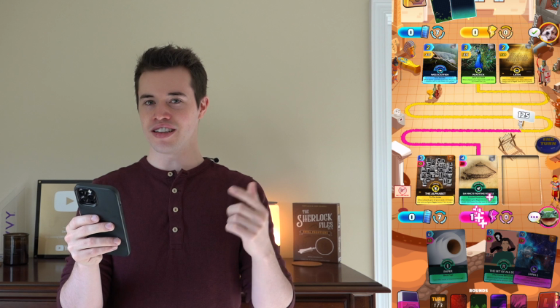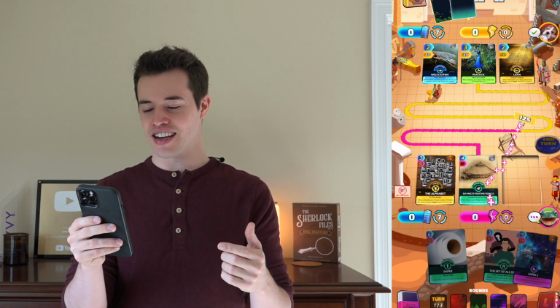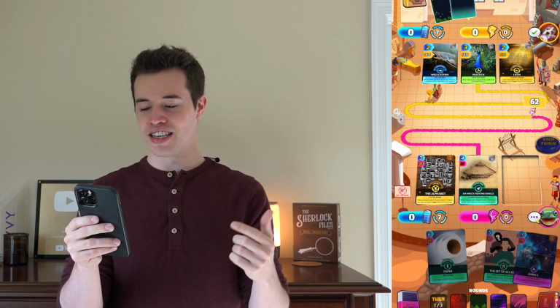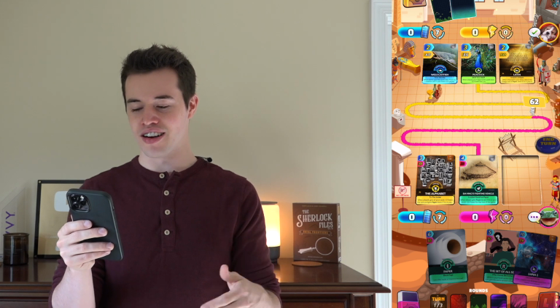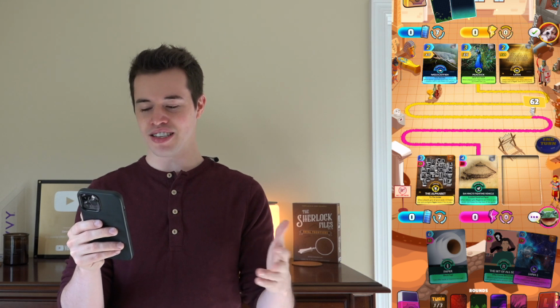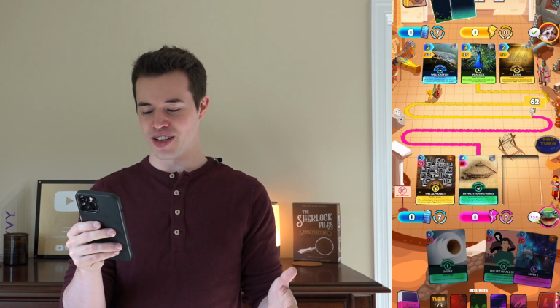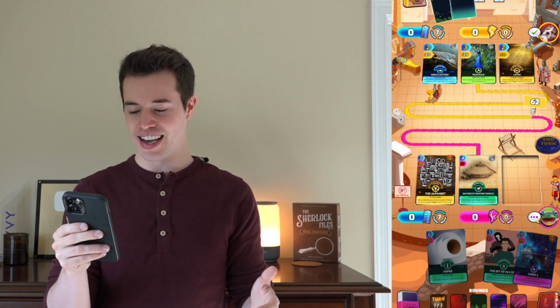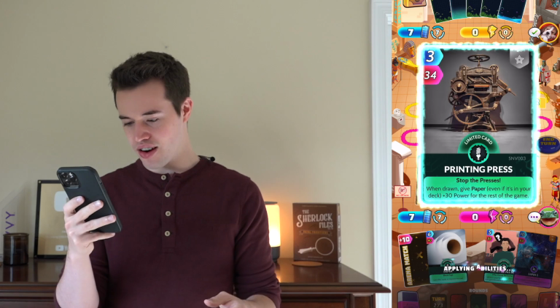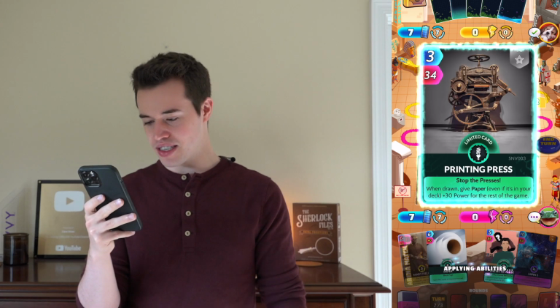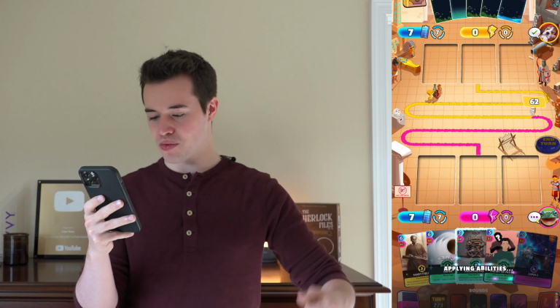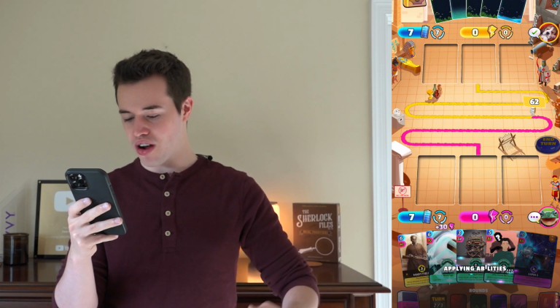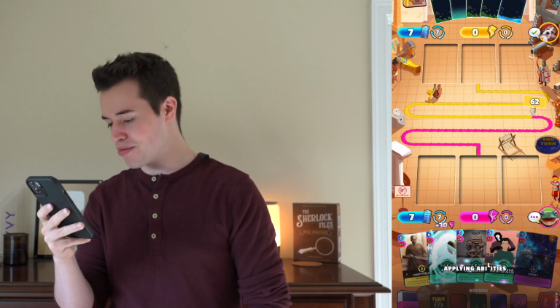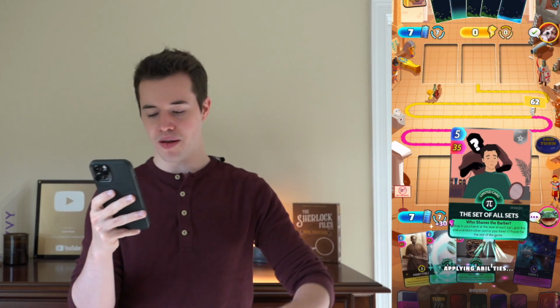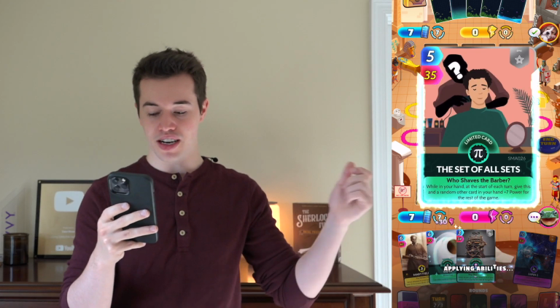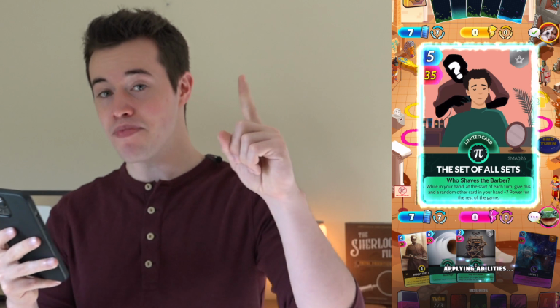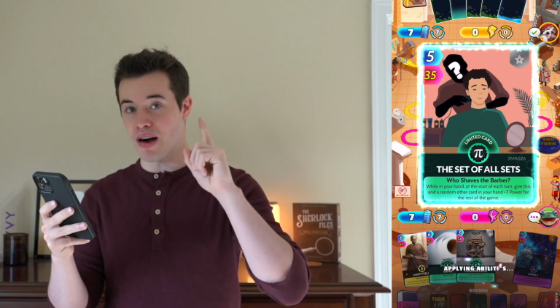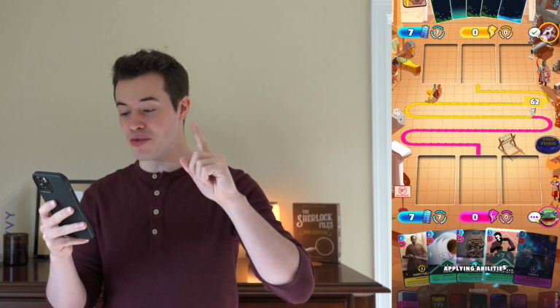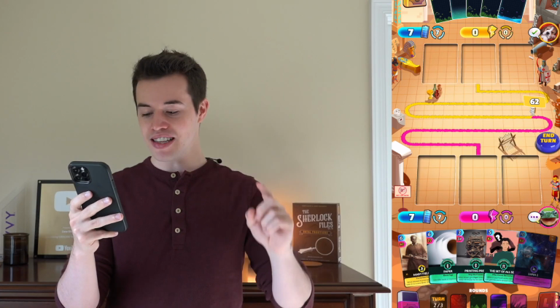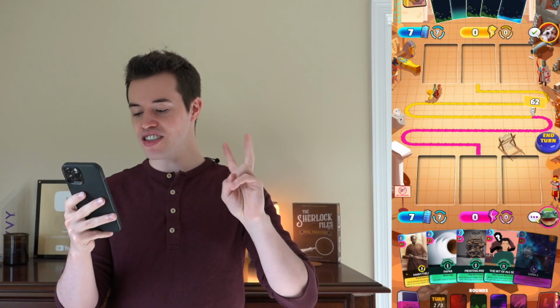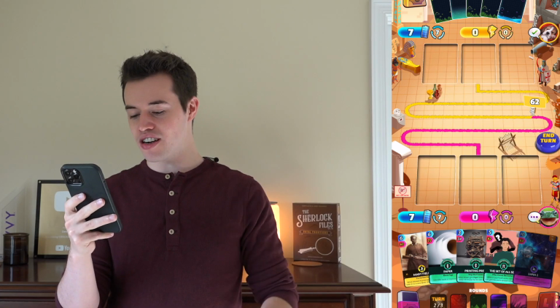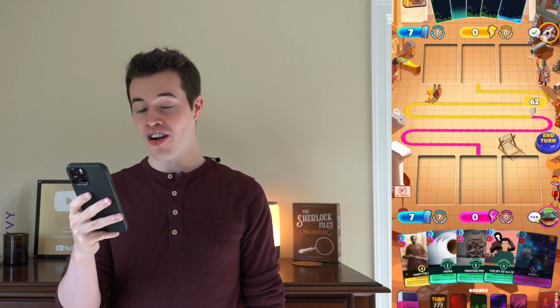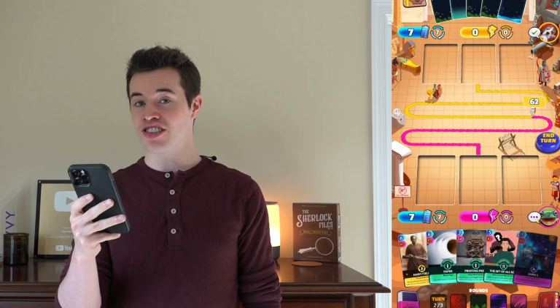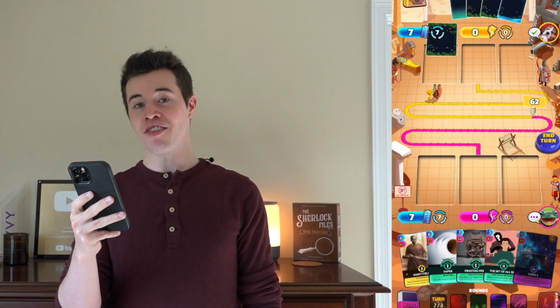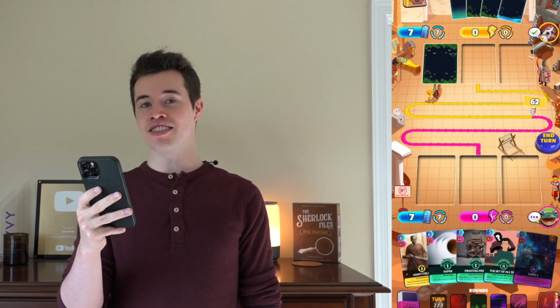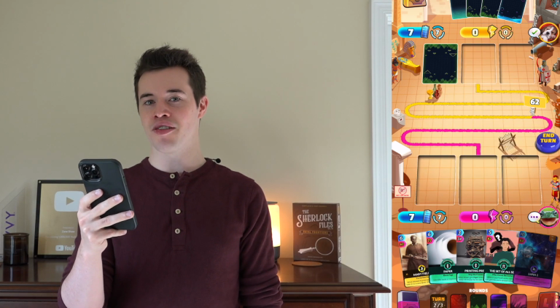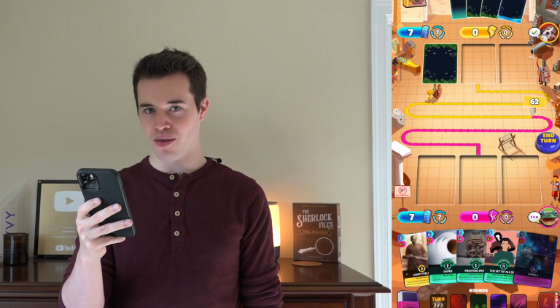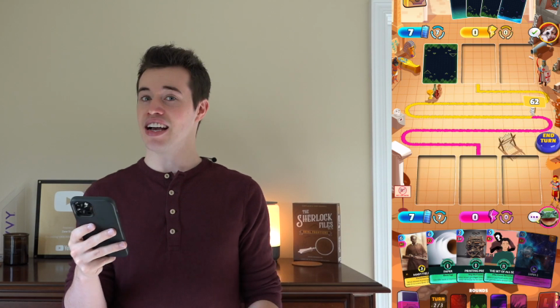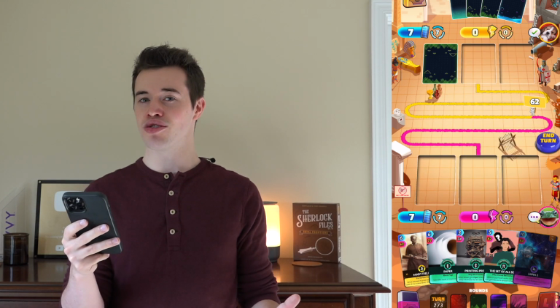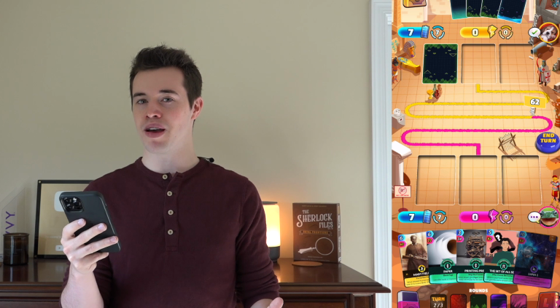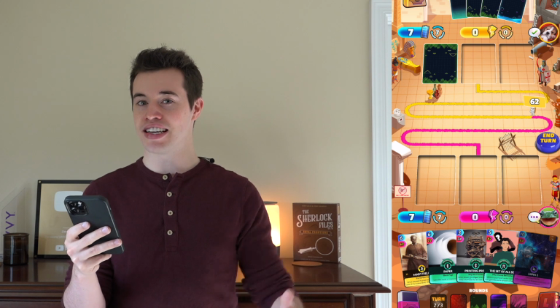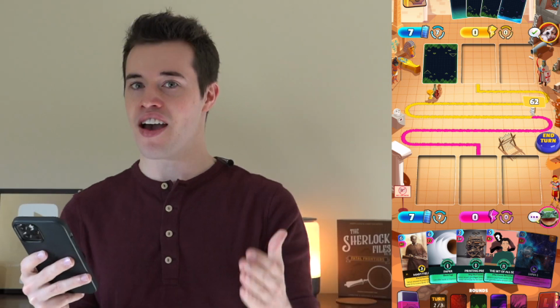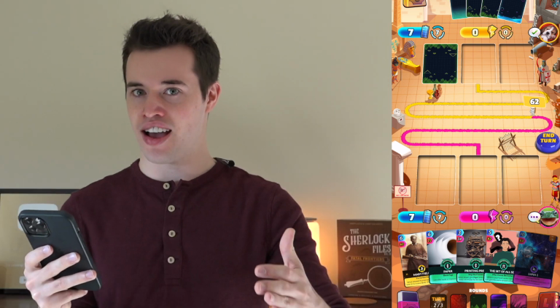Since Da Vinci is in our hand and it's already used its effect, we want to get that out of our hand. So now we're already doing 83 damage to start the game — not terrible. We're clearly not gonna win this turn, but that's totally okay. Printing Press — when drawn, Paper's going up 30. Paper, by the second turn, is already at 77 power. That's how strong Paper can get that fast.